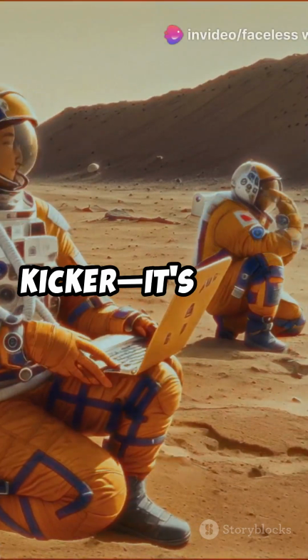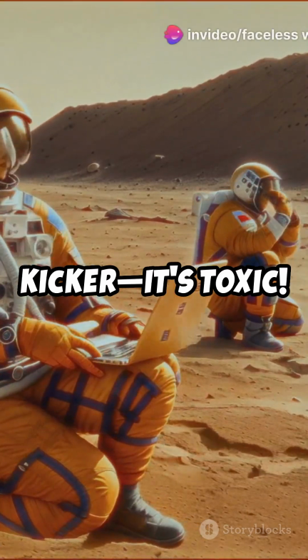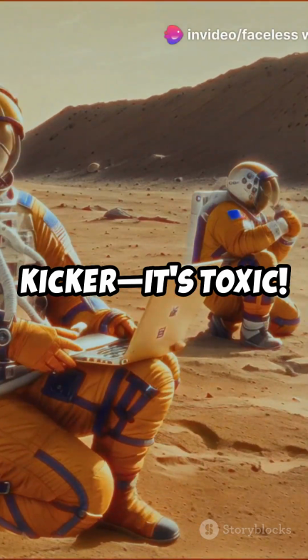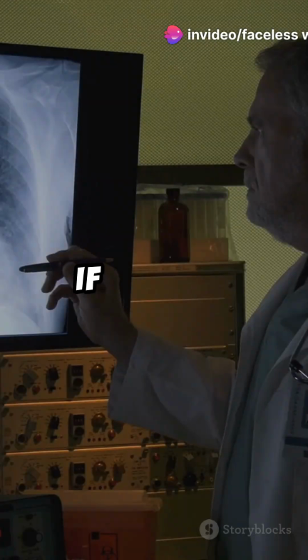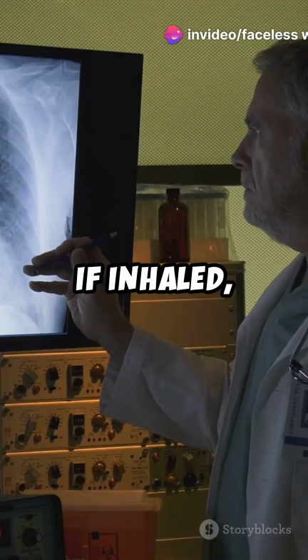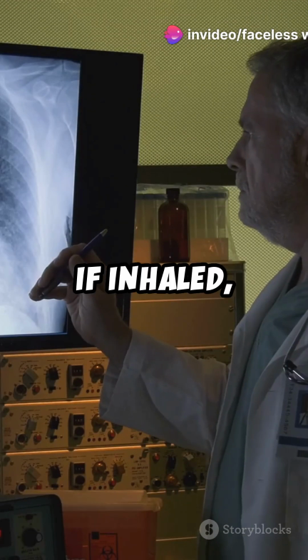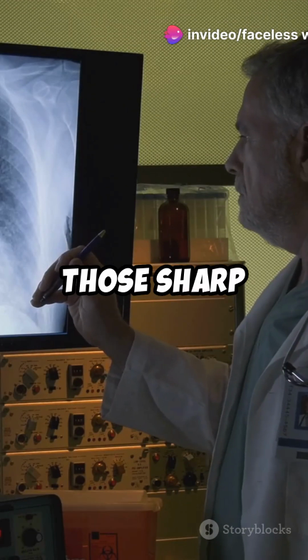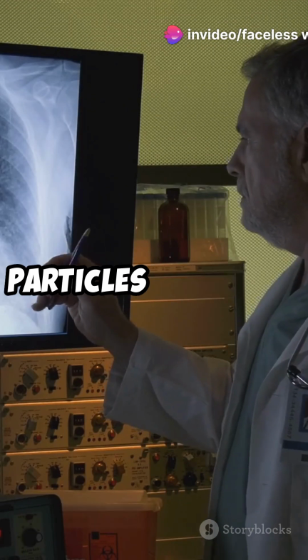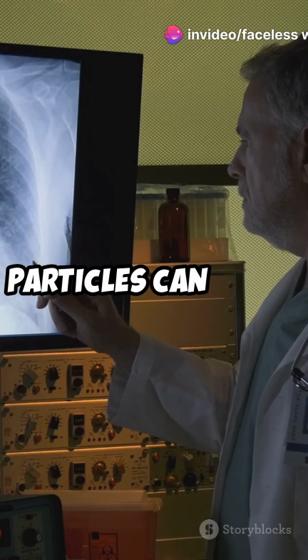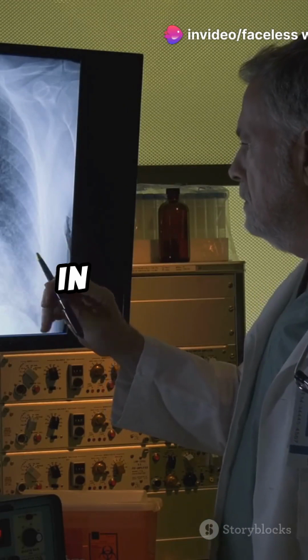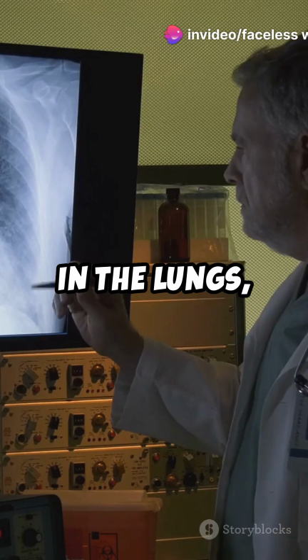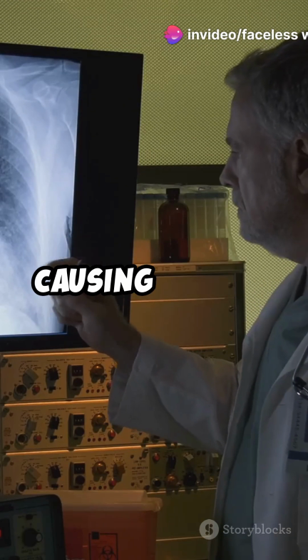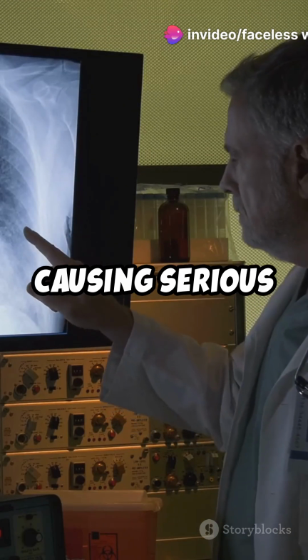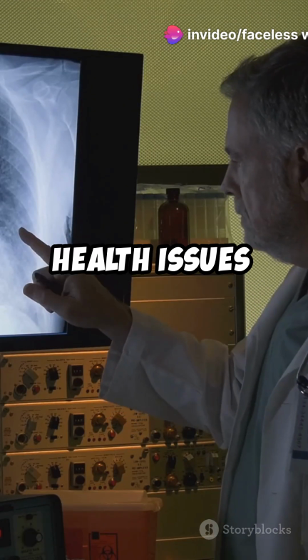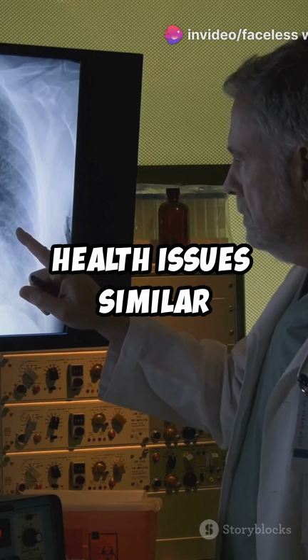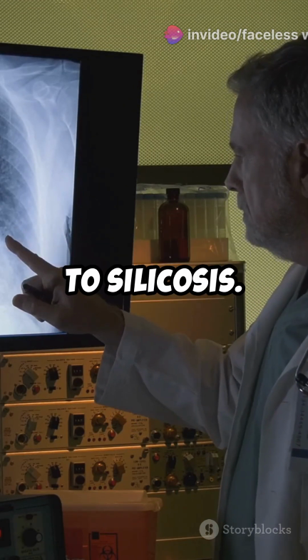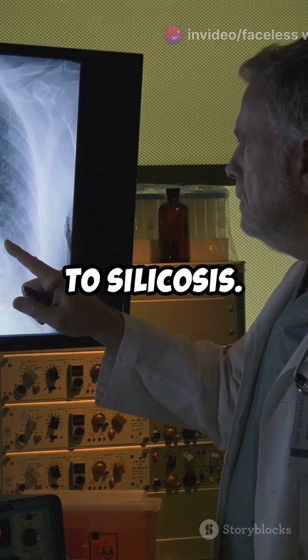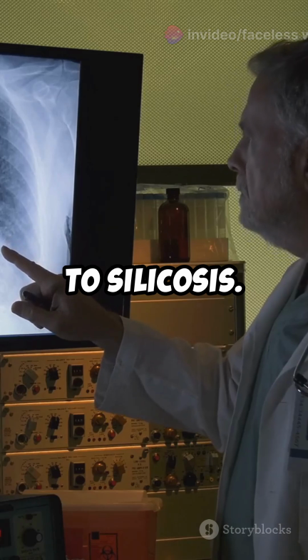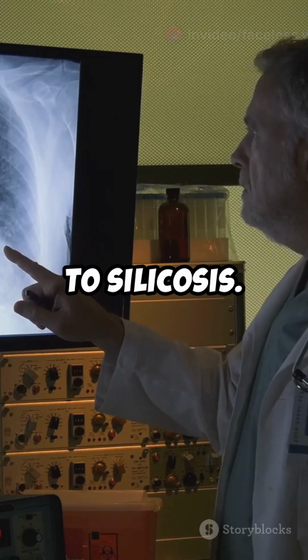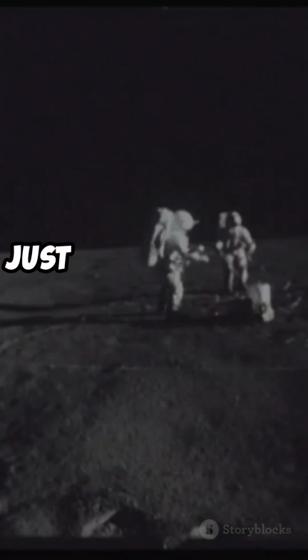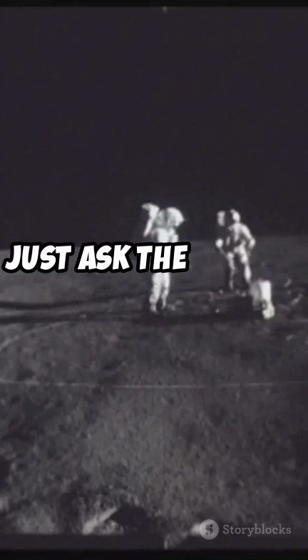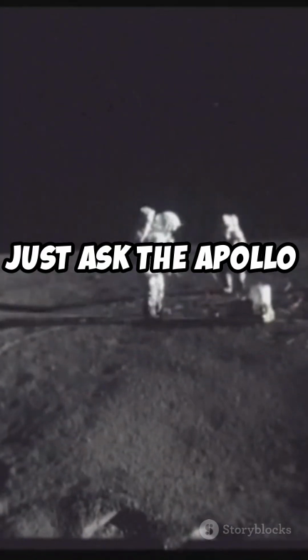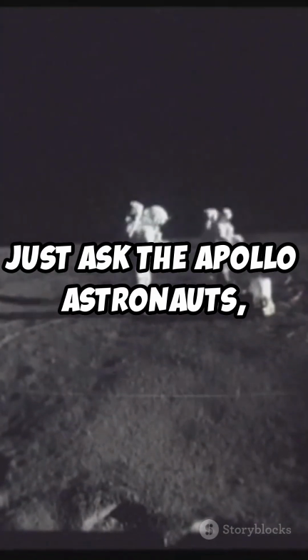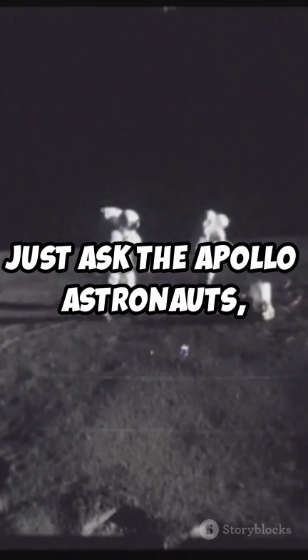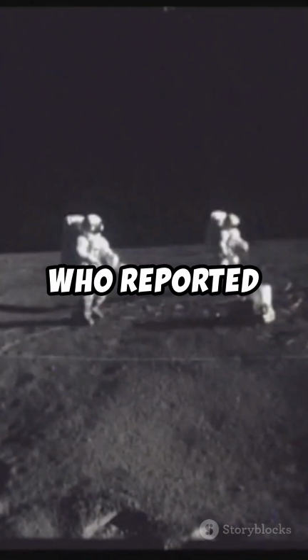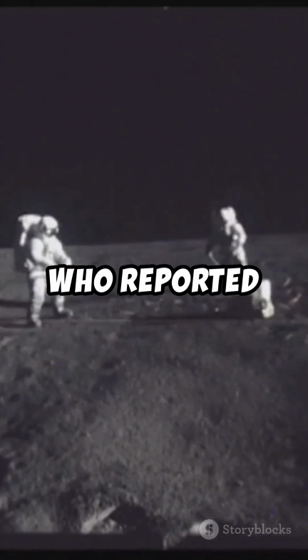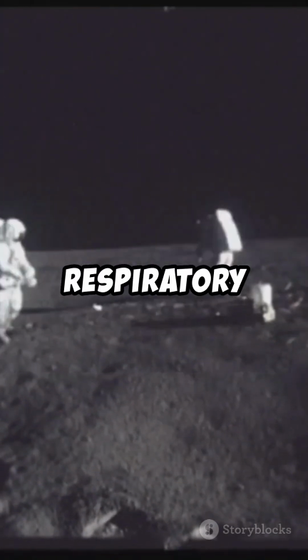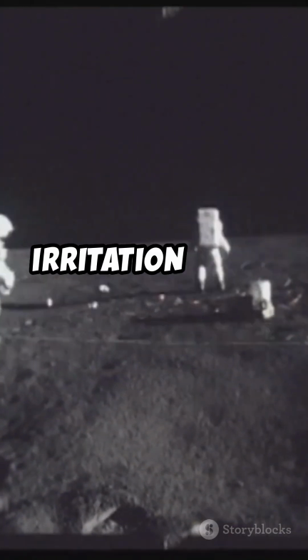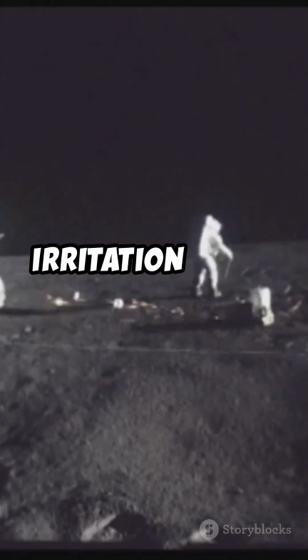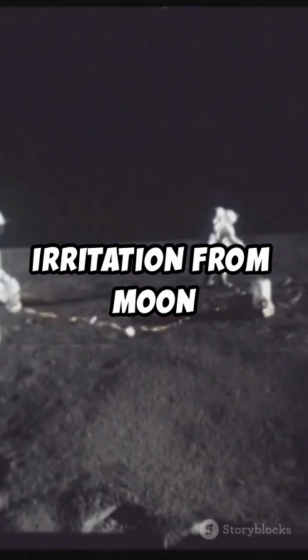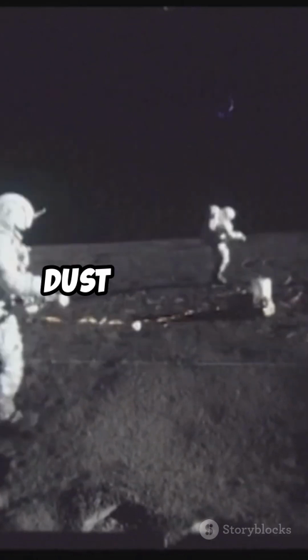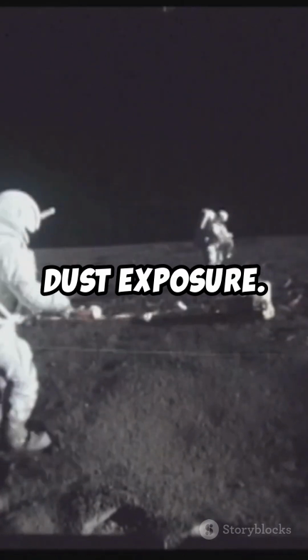And here's the kicker — it's toxic. If inhaled, those sharp particles can lodge in the lungs, causing serious health issues similar to silicosis. Just ask the Apollo astronauts, who reported respiratory irritation from moon dust exposure.